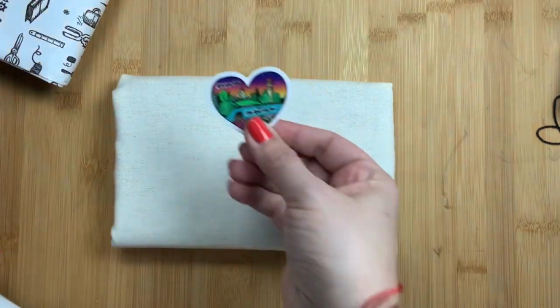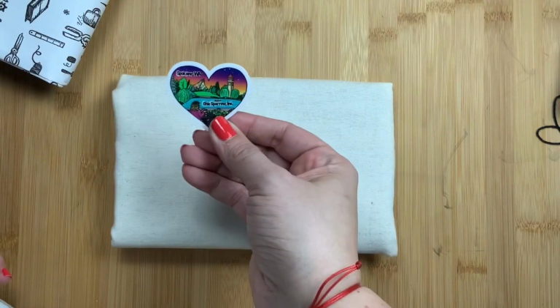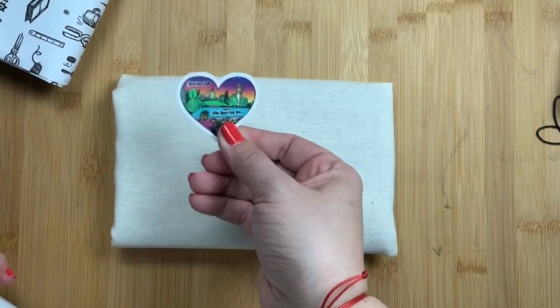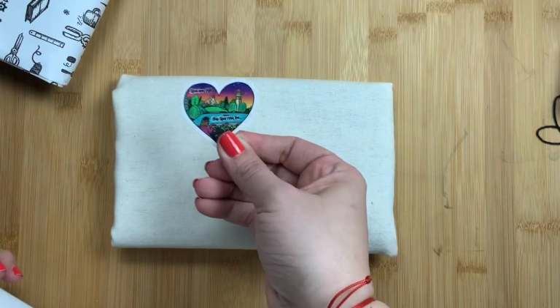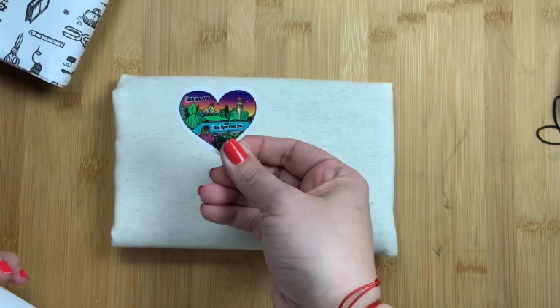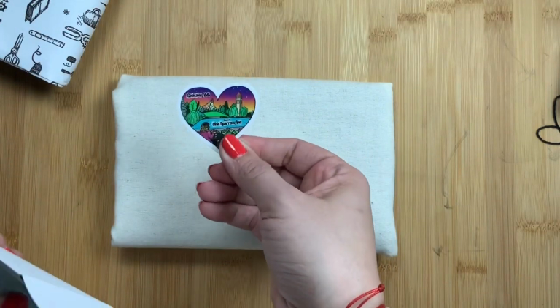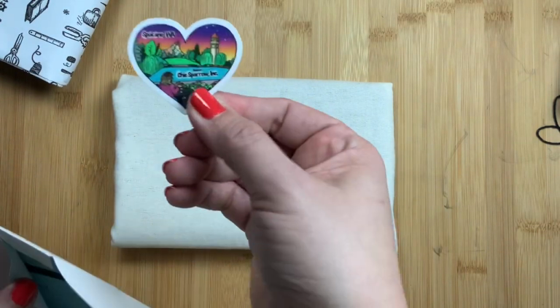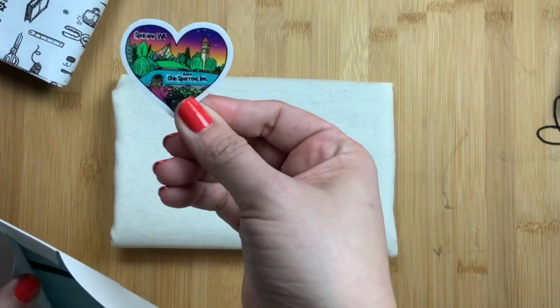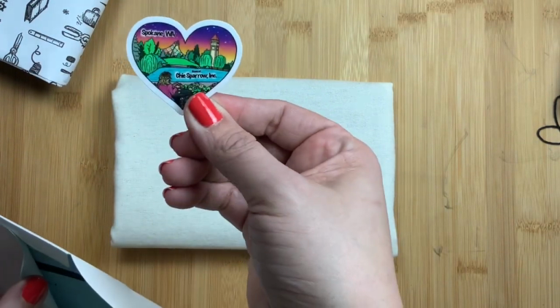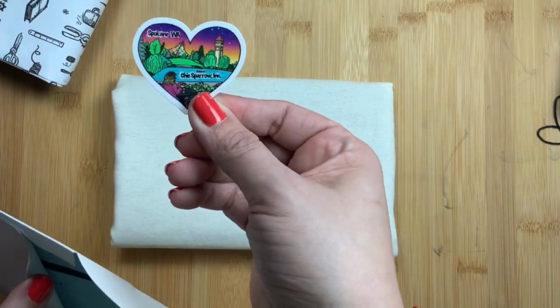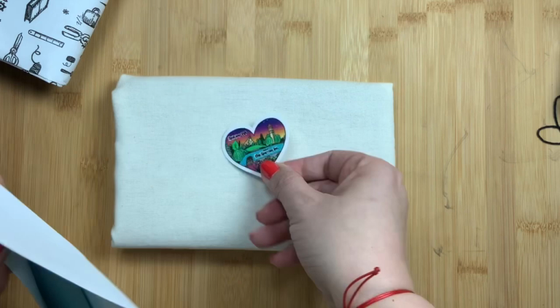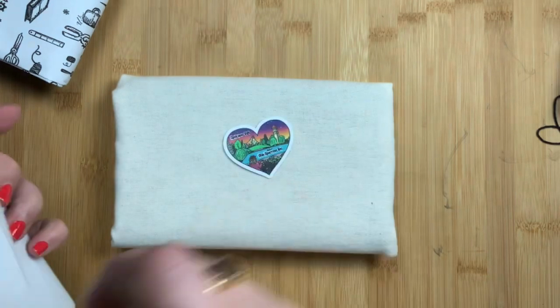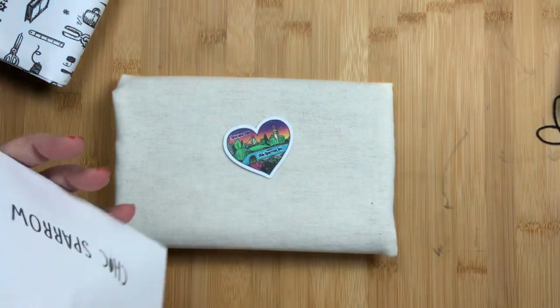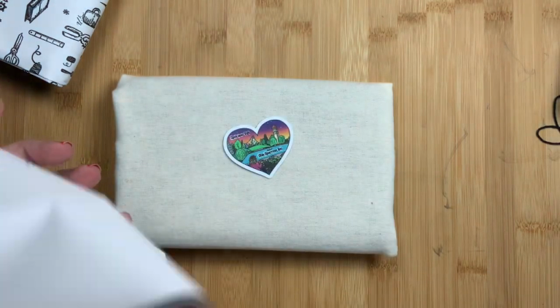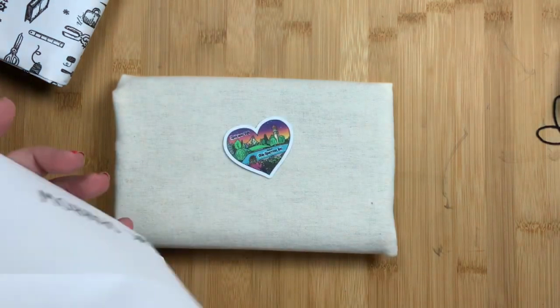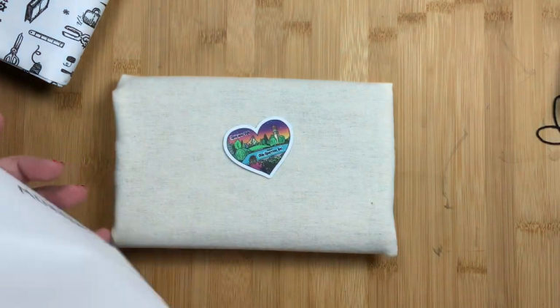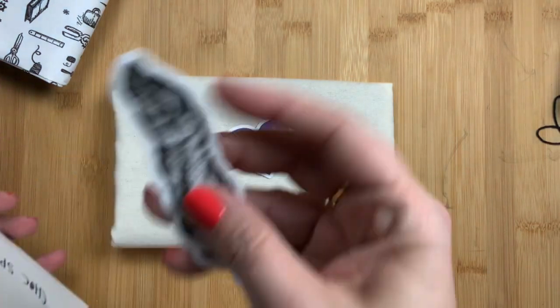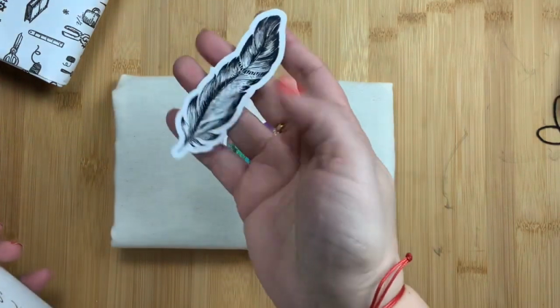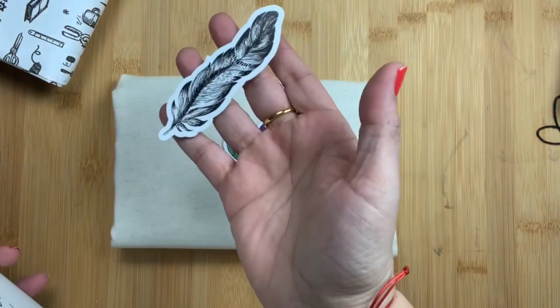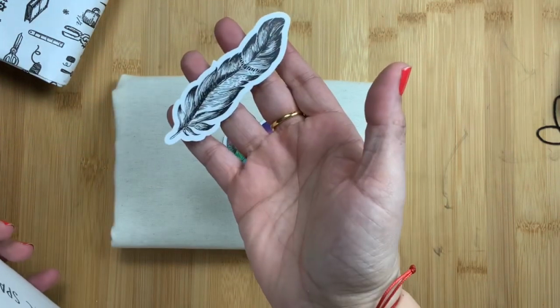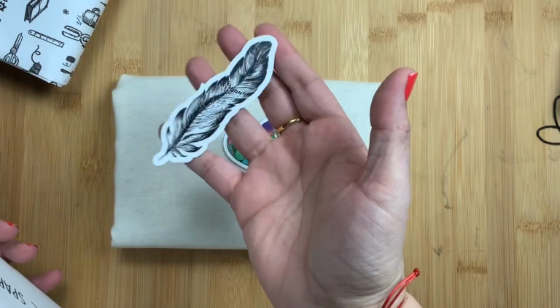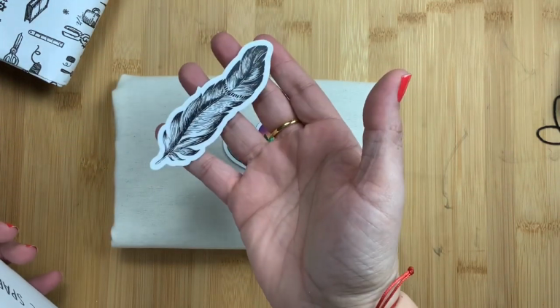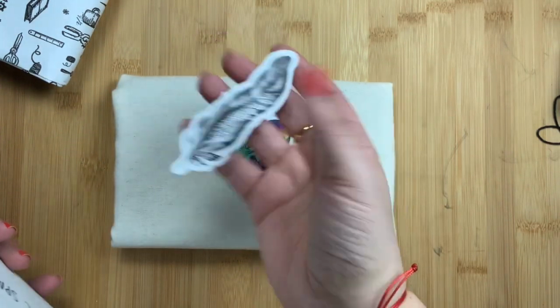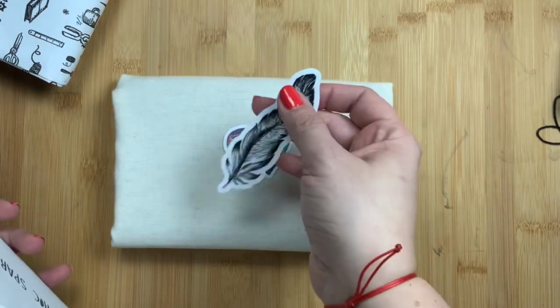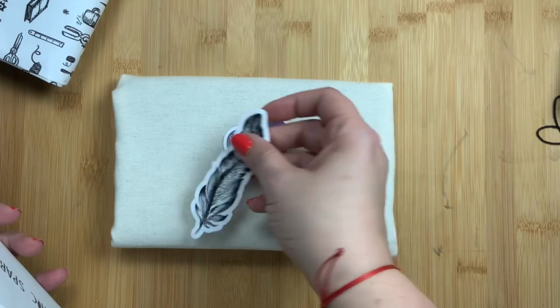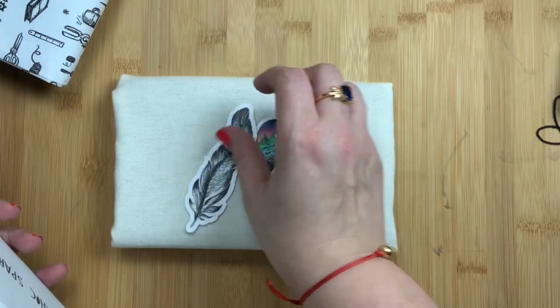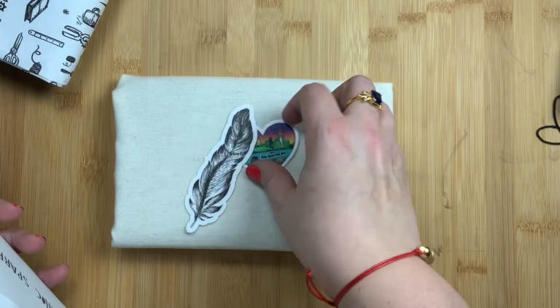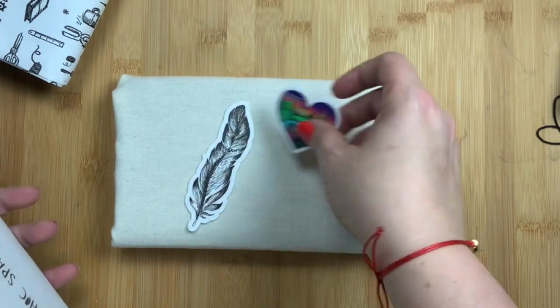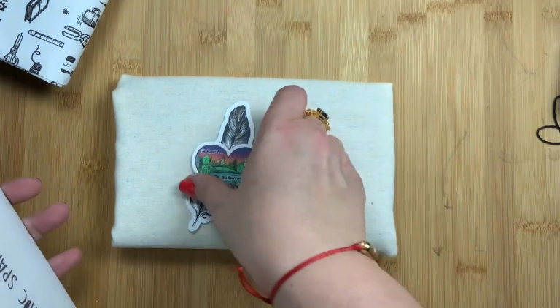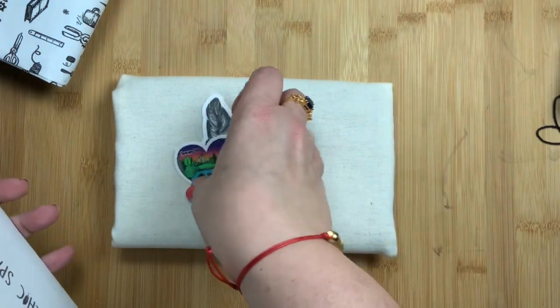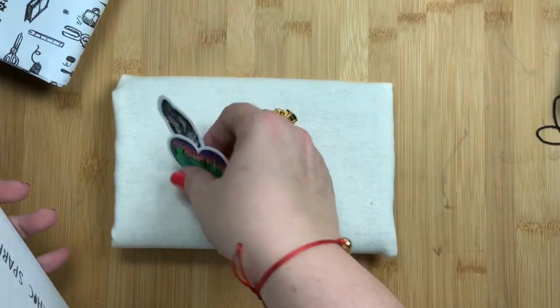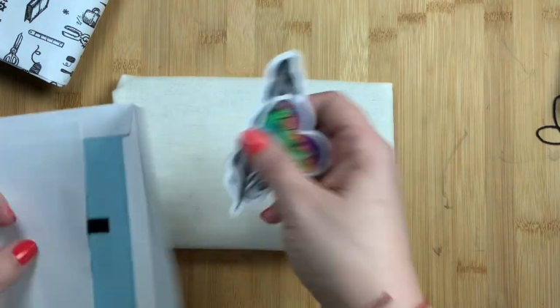I got another Spokane sticker — so cute — and I got a feather sticker. I haven't gotten one of those in a very long time. Super excited.